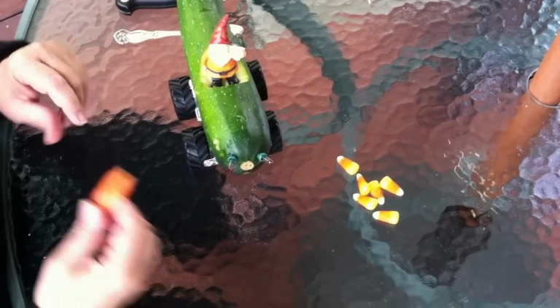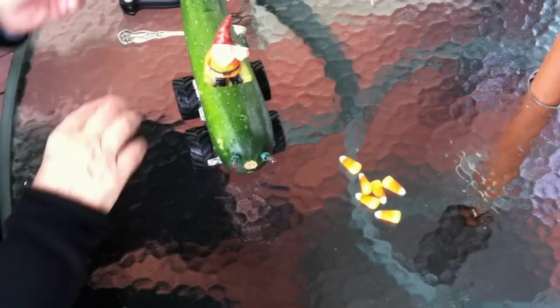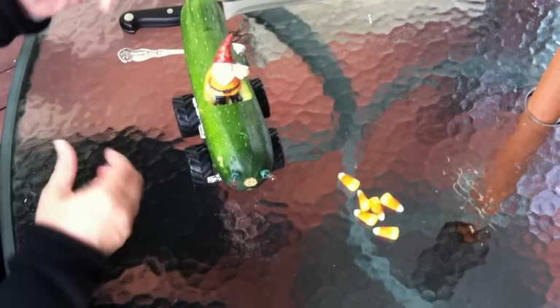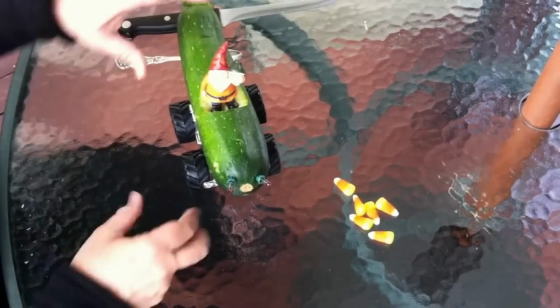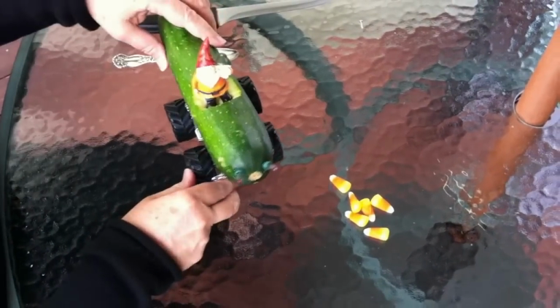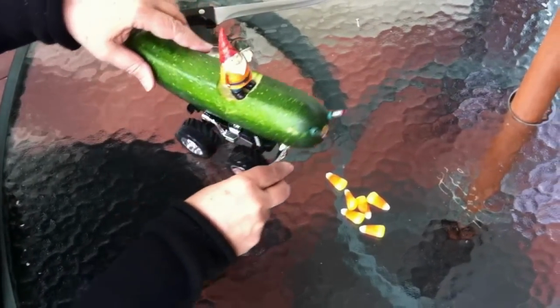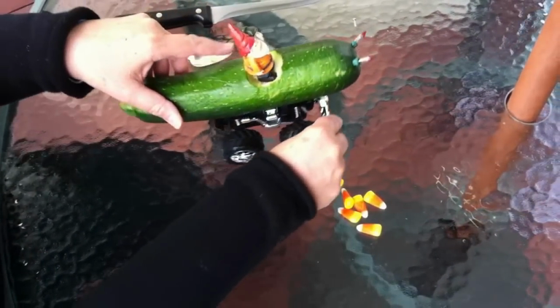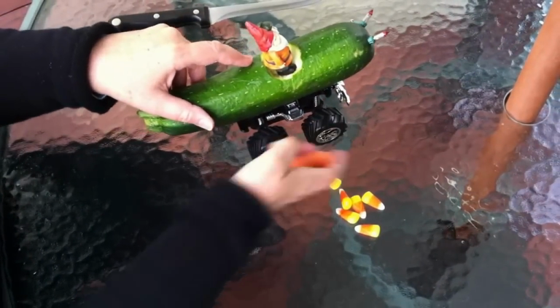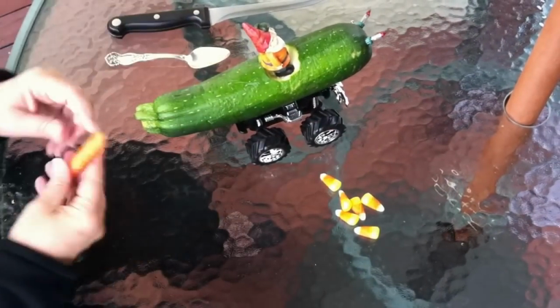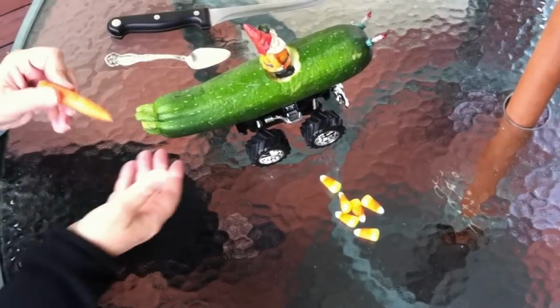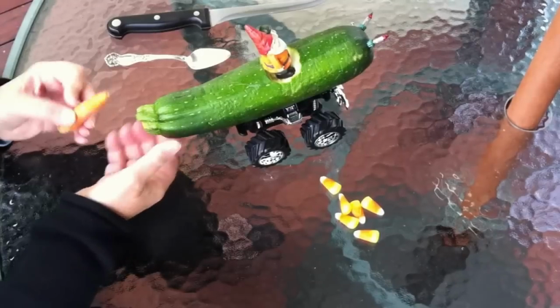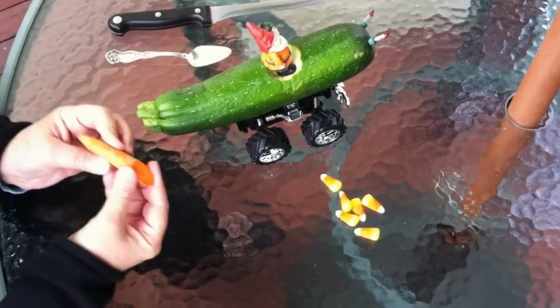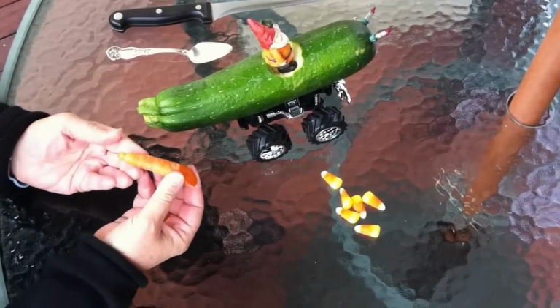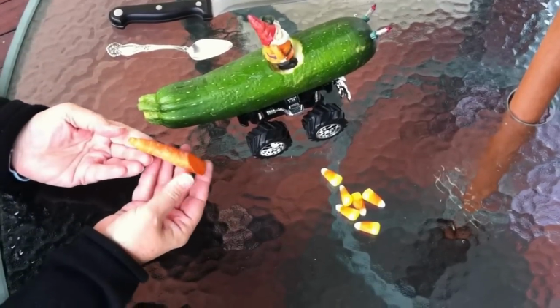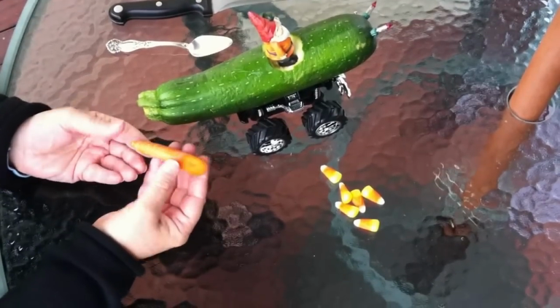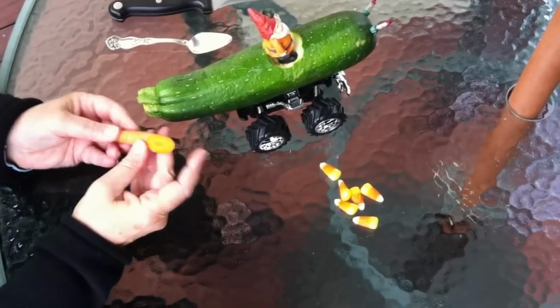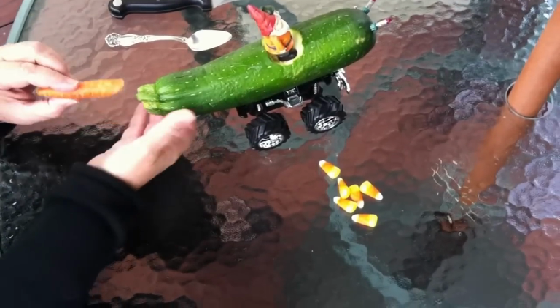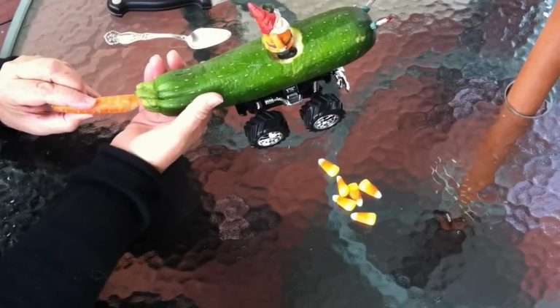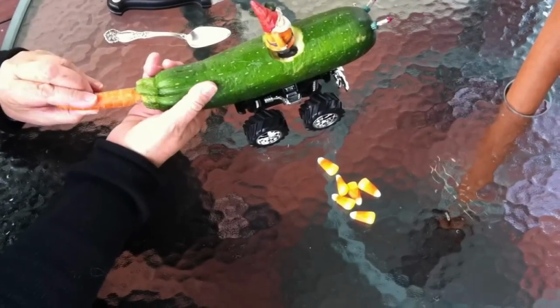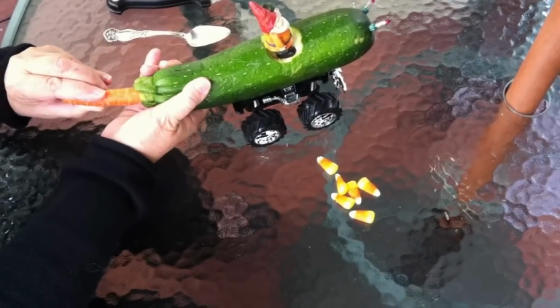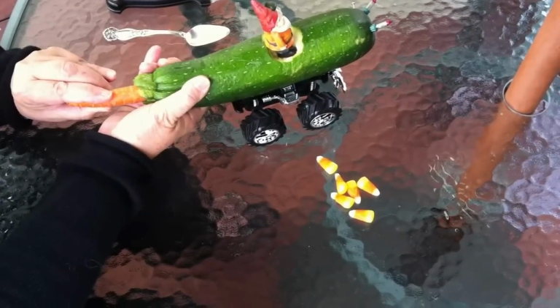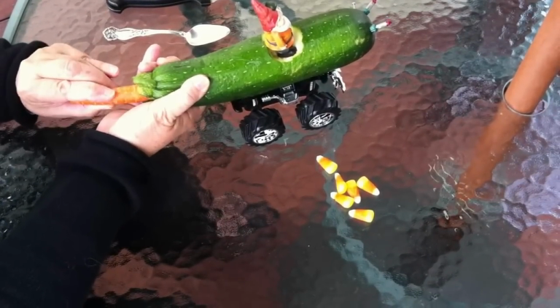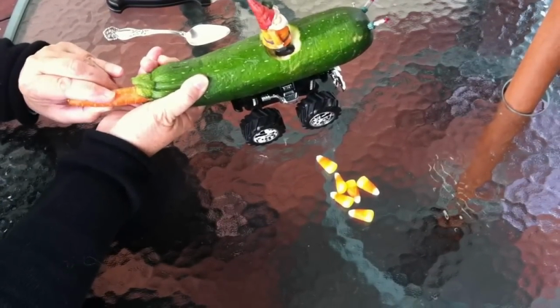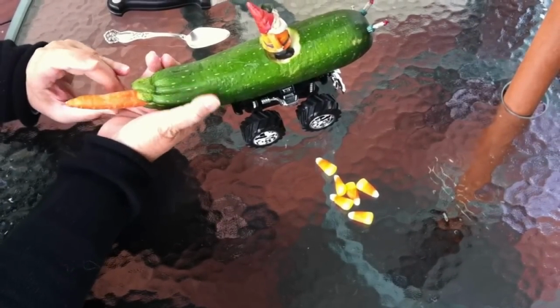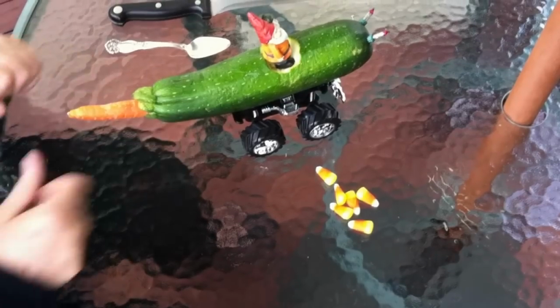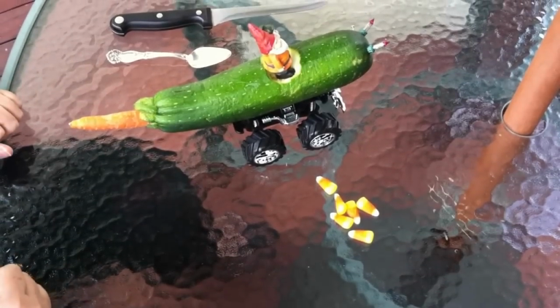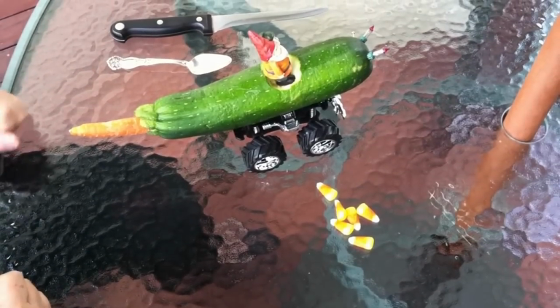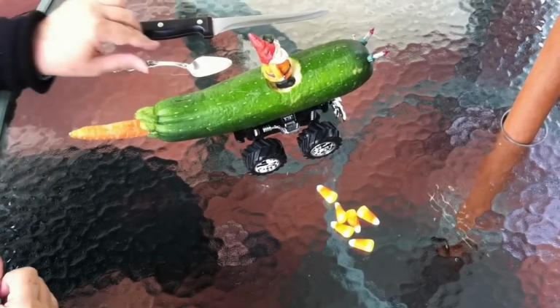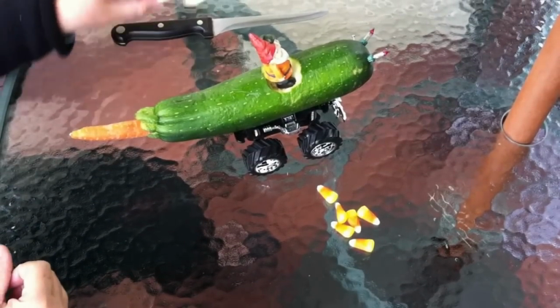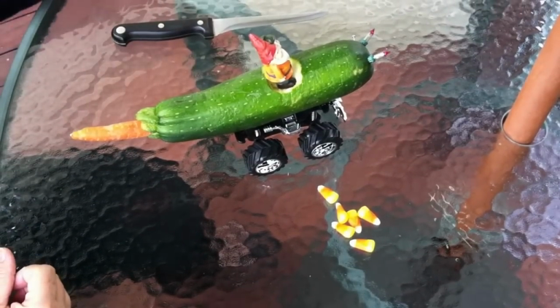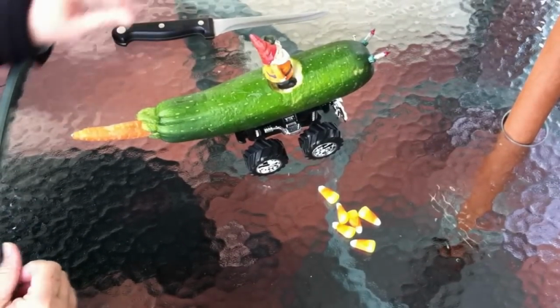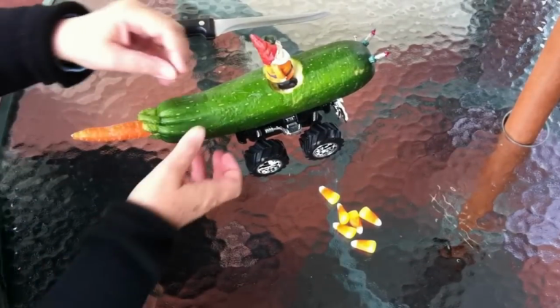You can put a tailpipe on it, if you like, using a piece of carrot. Cut a little bit, put it in the back. Looks very jaunty, doesn't it?